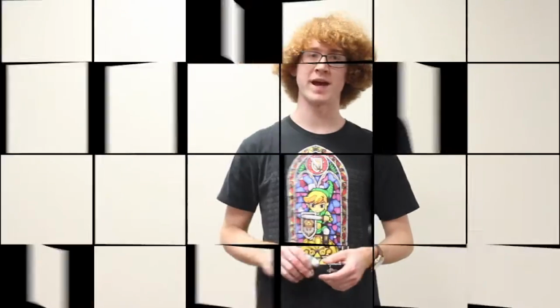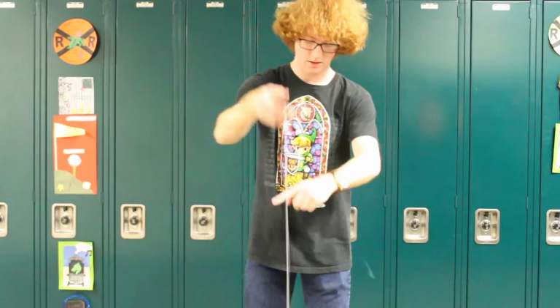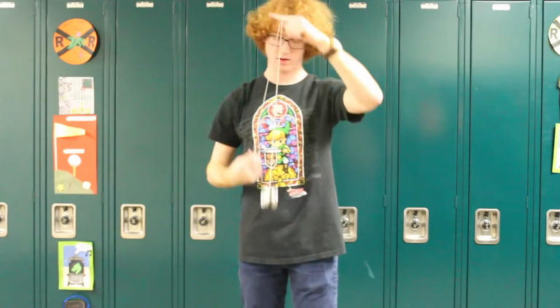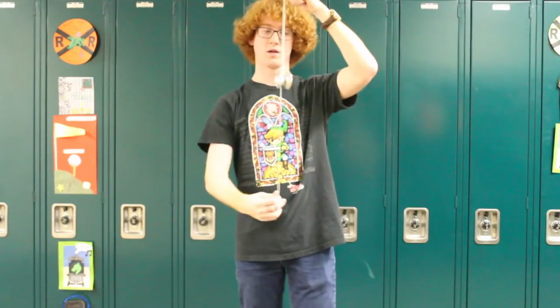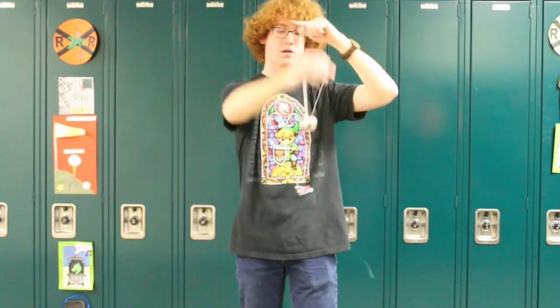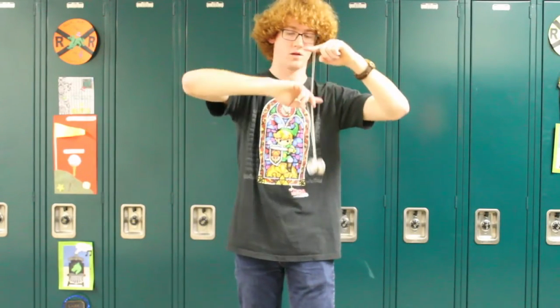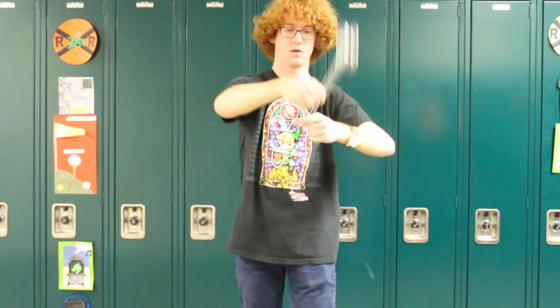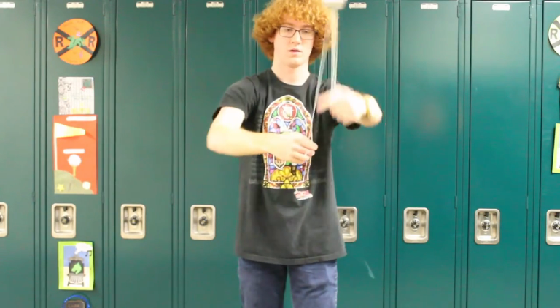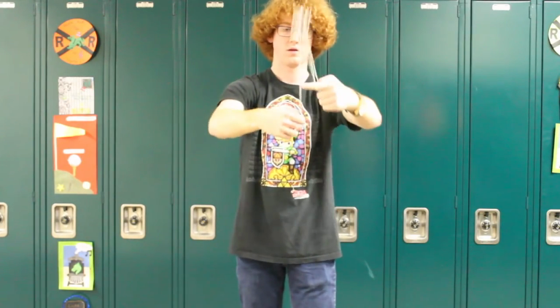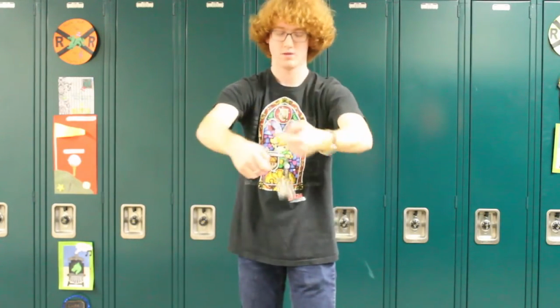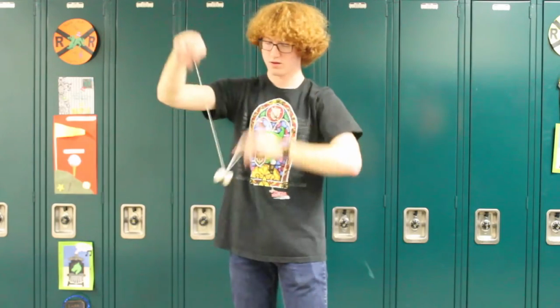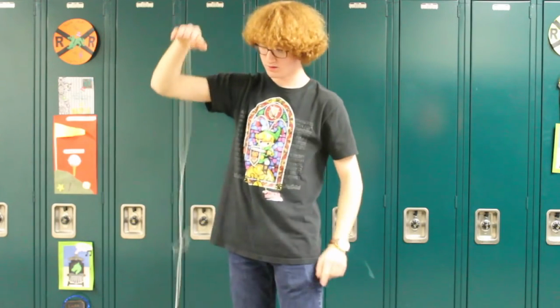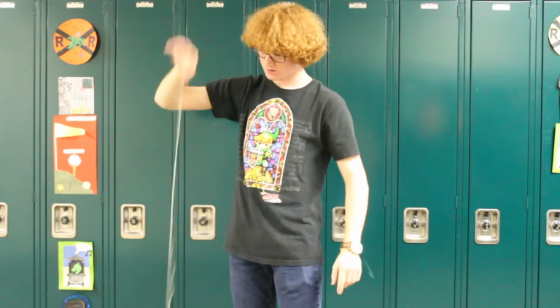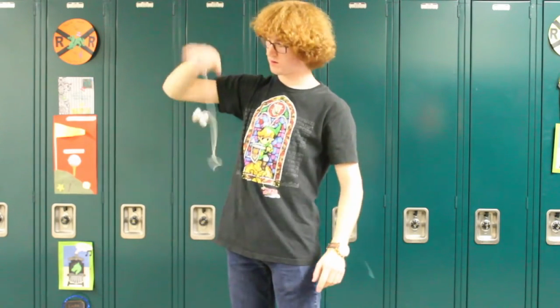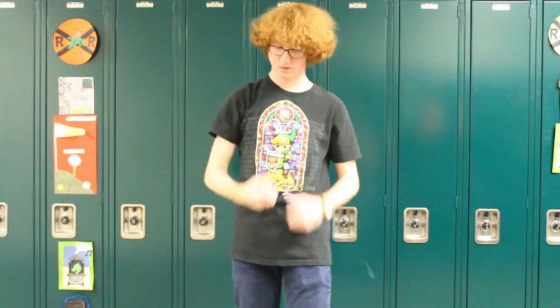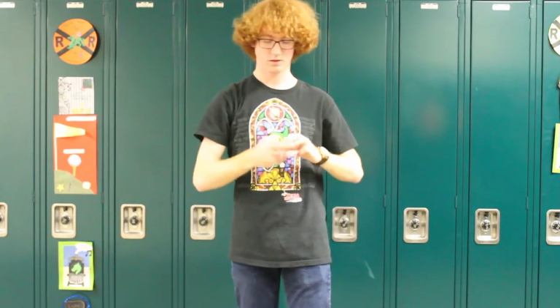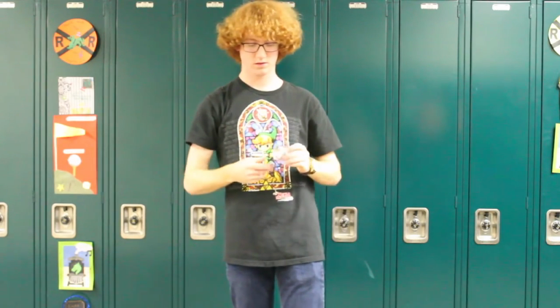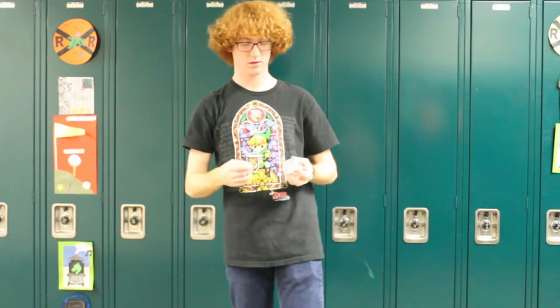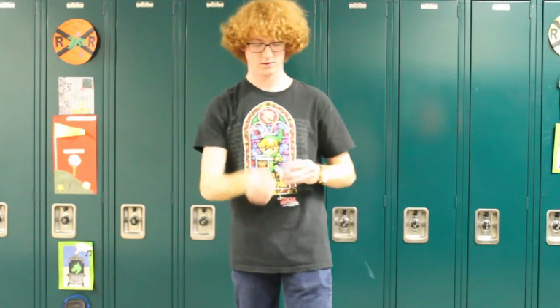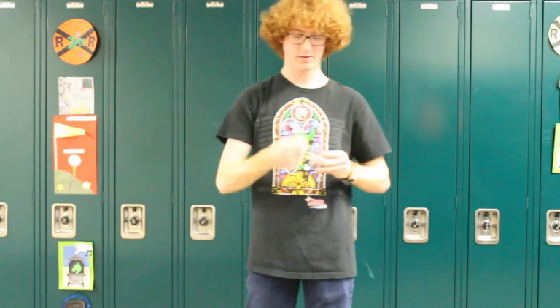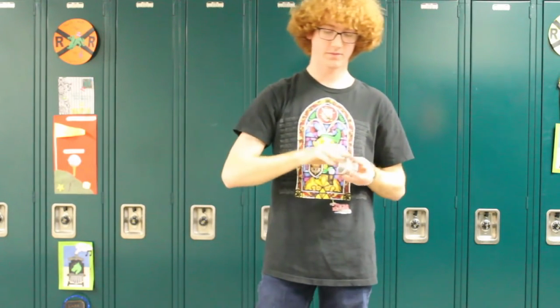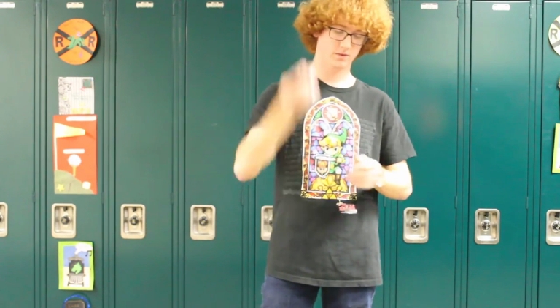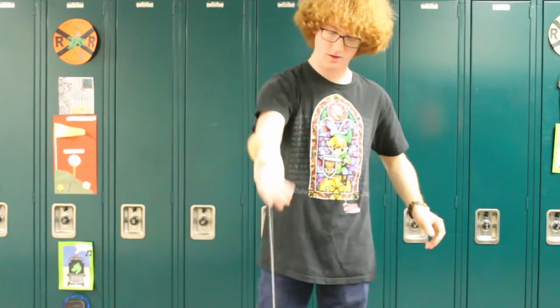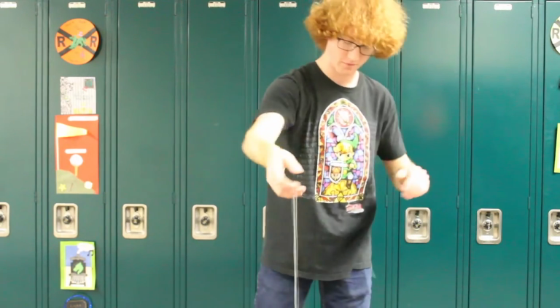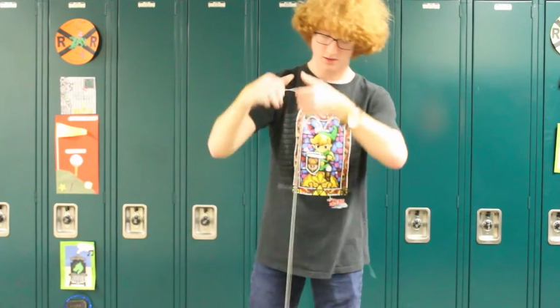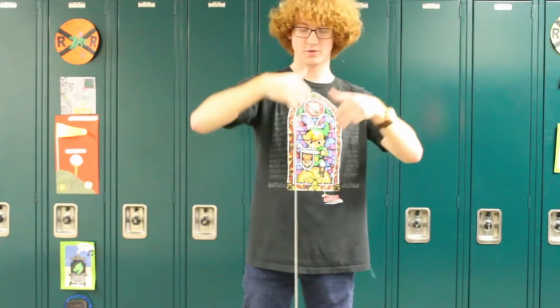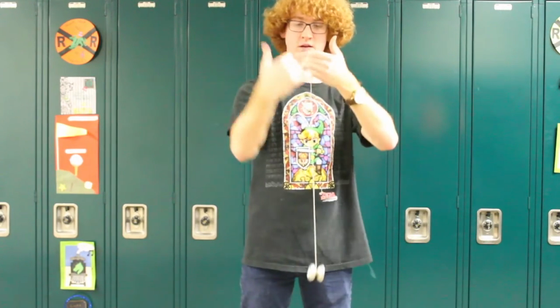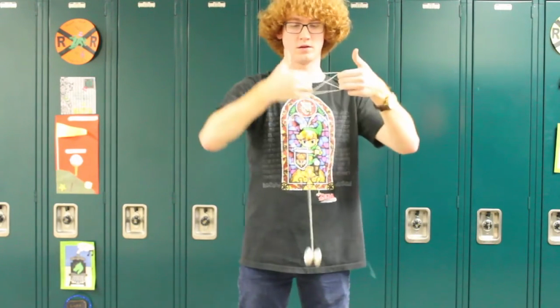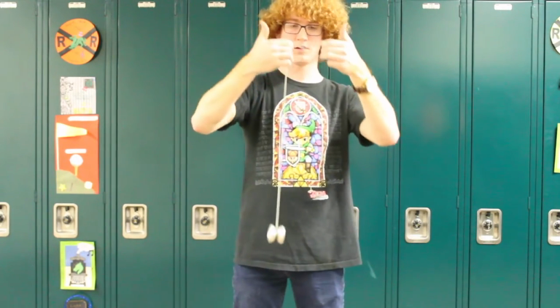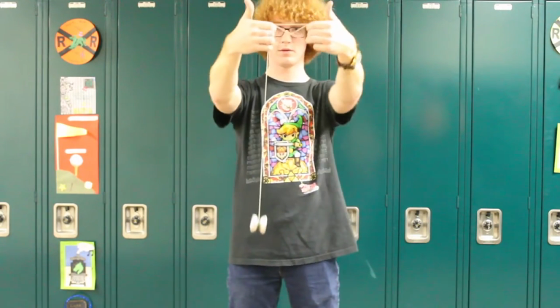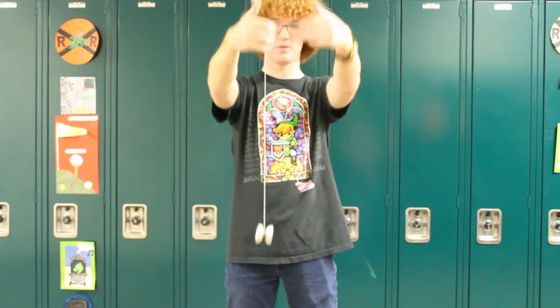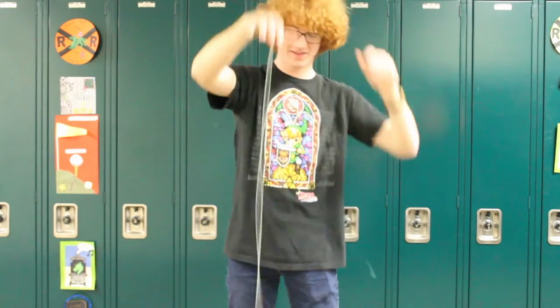Back two summers ago, I kind of brought out our old plastic butterfly yo-yo again, and it was broken. So I really wanted a new yo-yo, so we went to Hobby Town, went ahead and bought one, and basically it all developed from there.